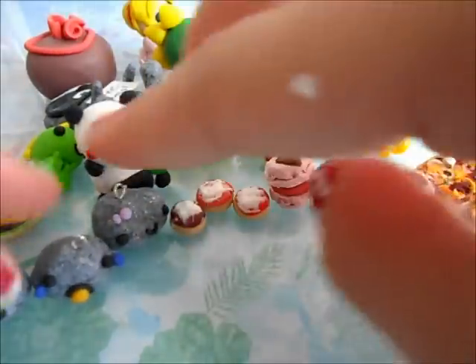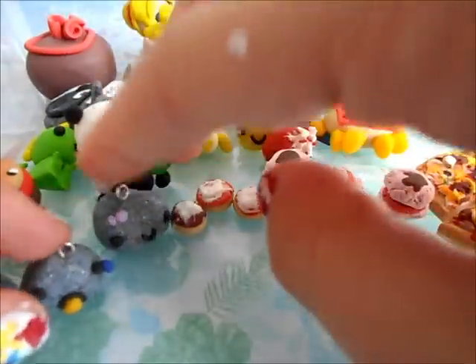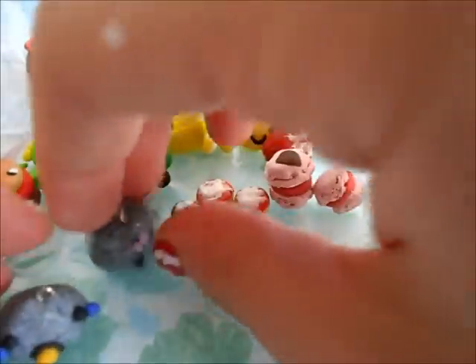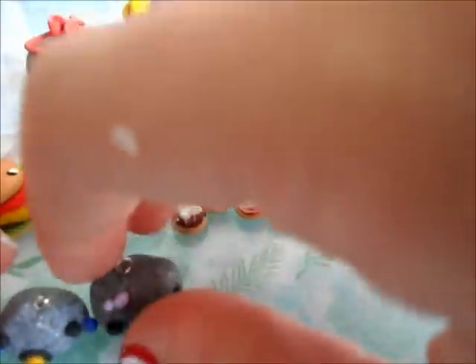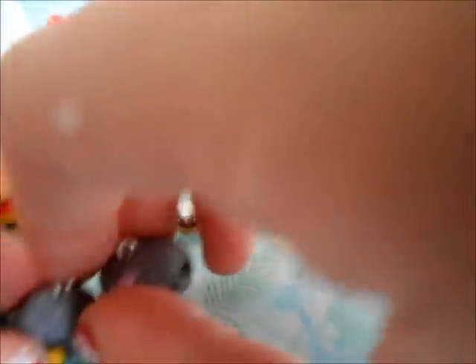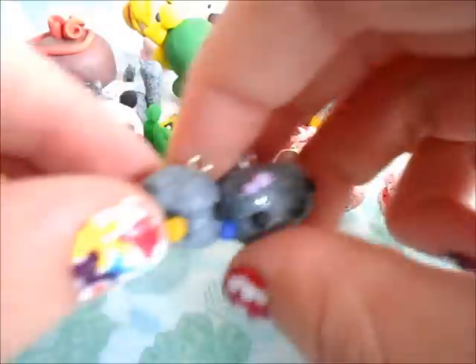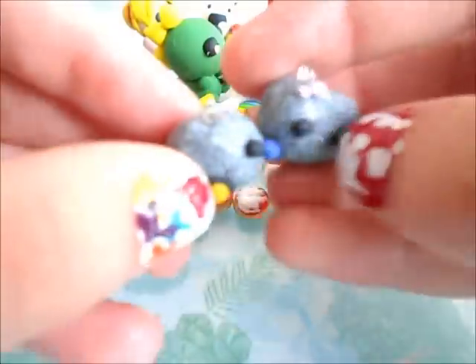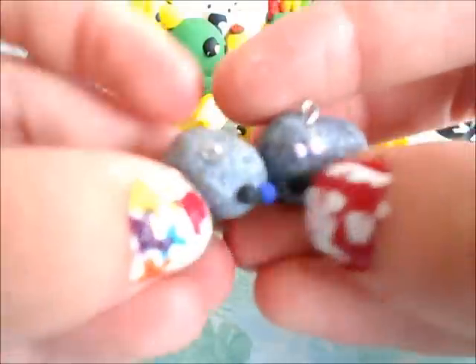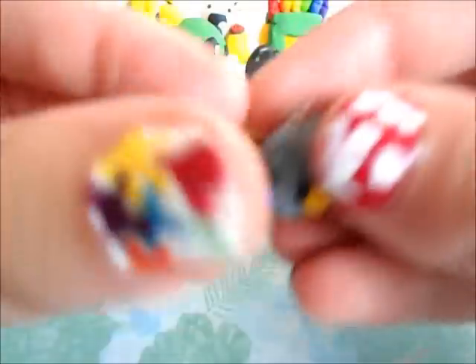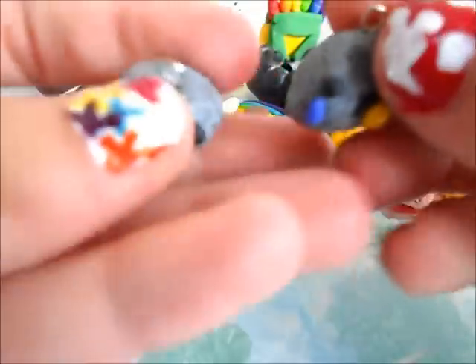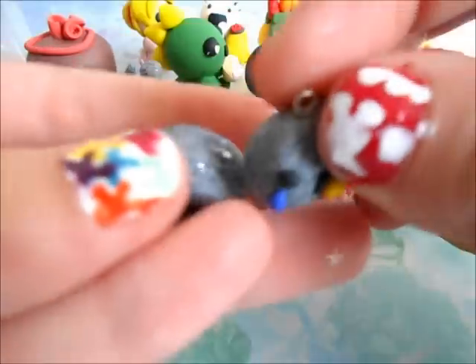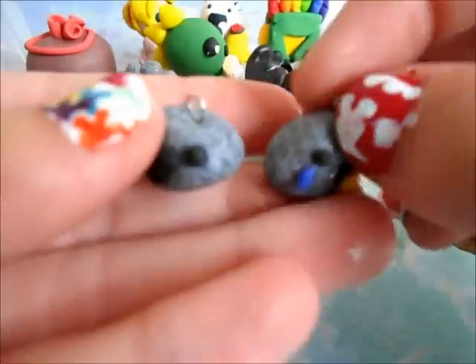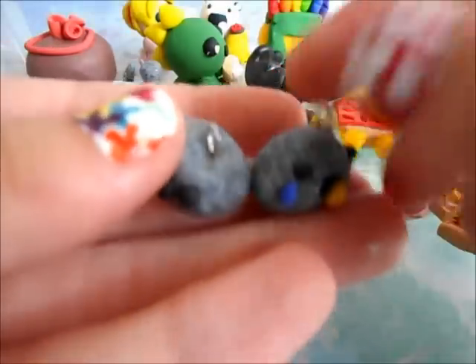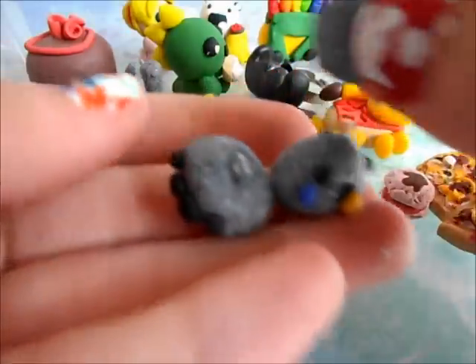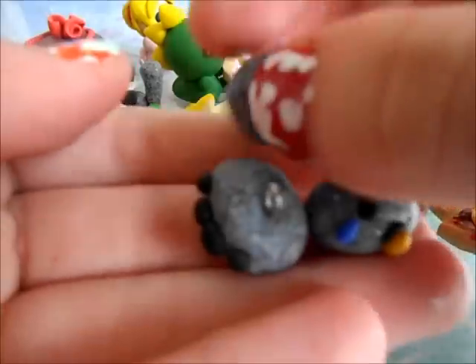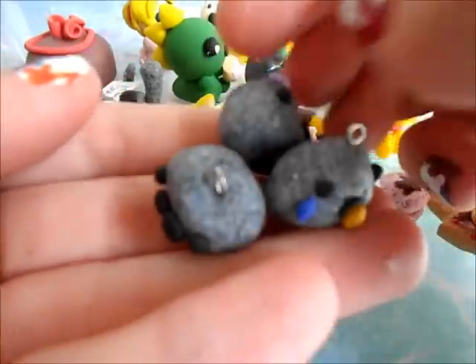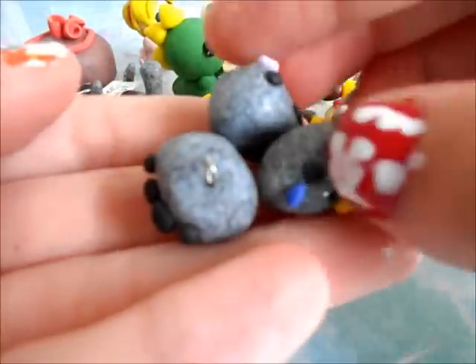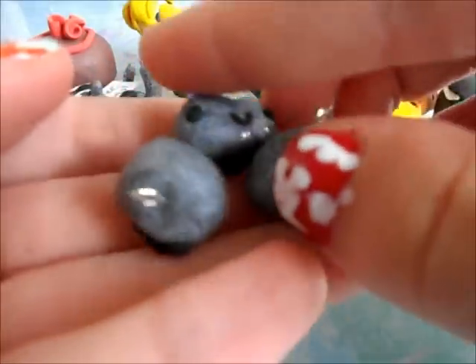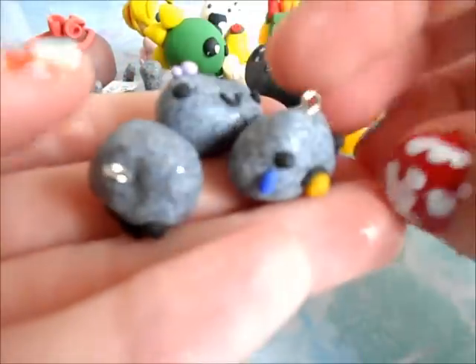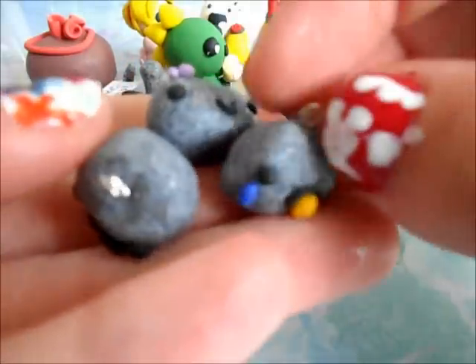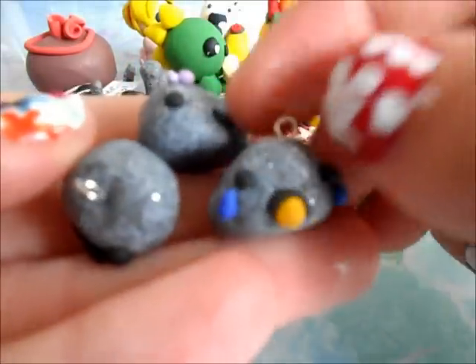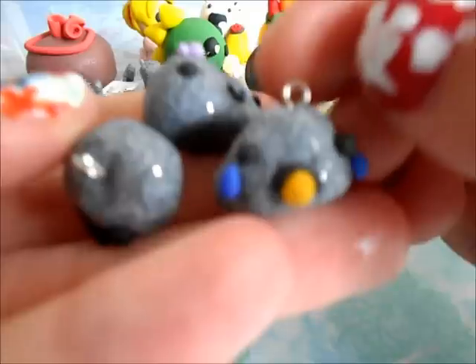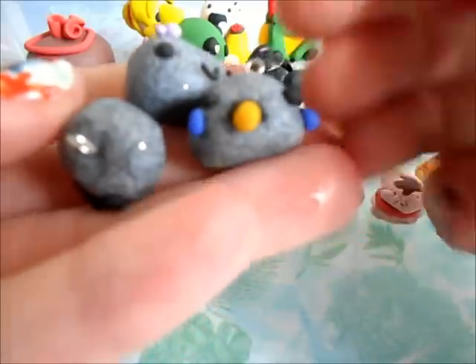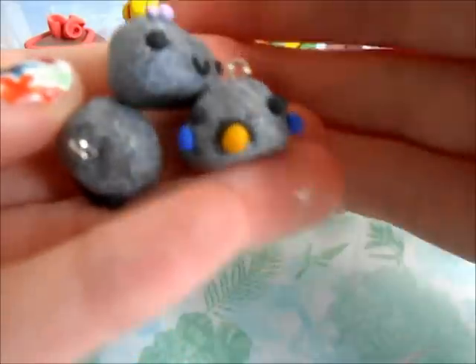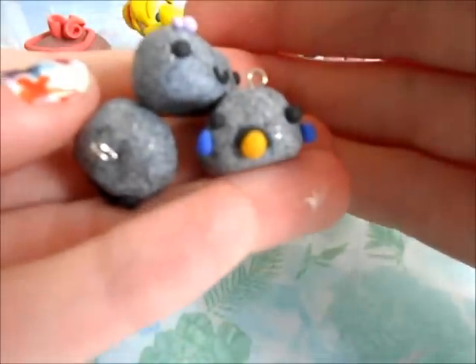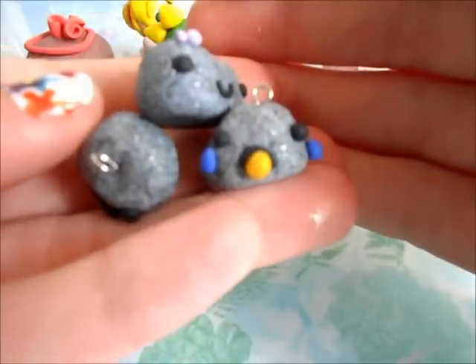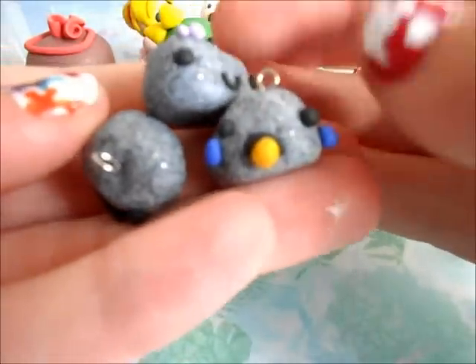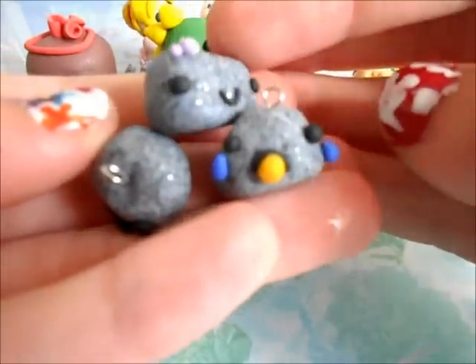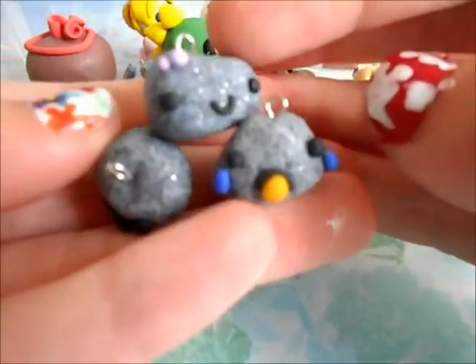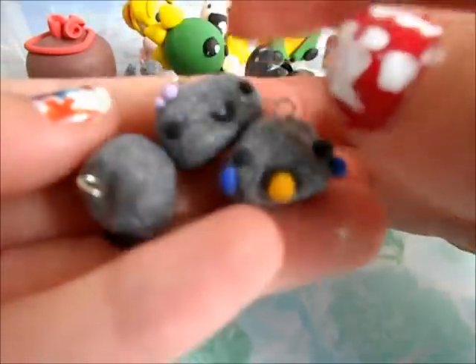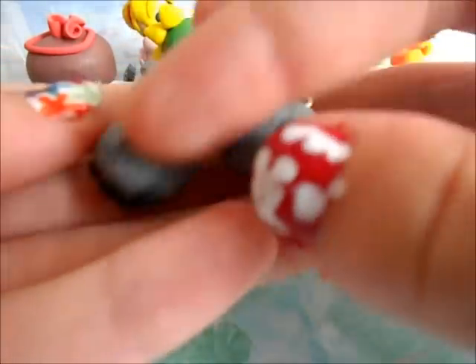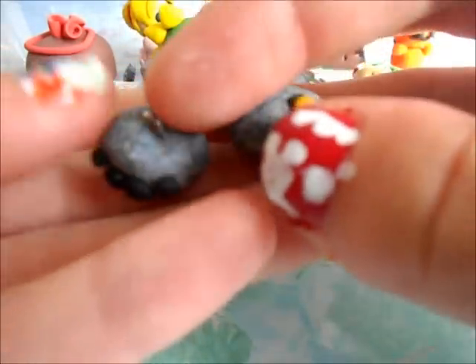And over here I have my three little pet rocks for my tutorial. So here's the little baby, and then the mom, and then the little dad.